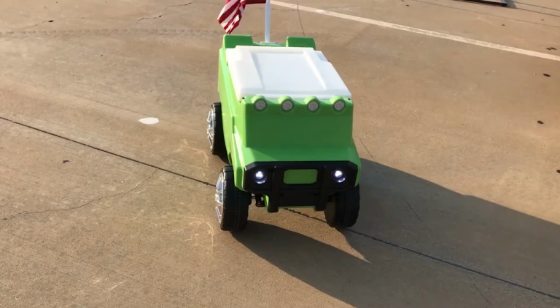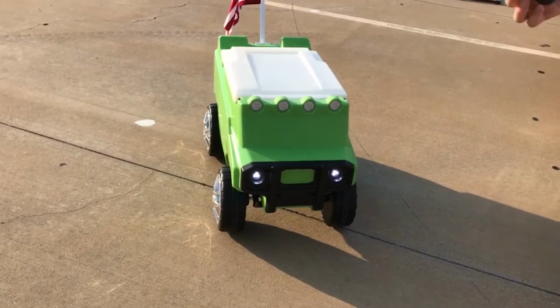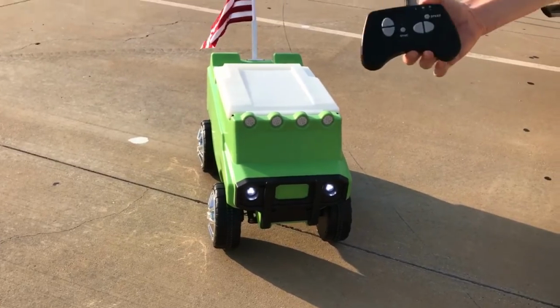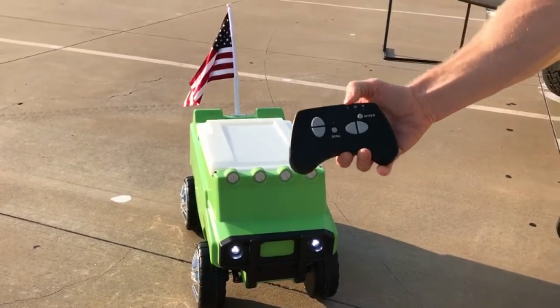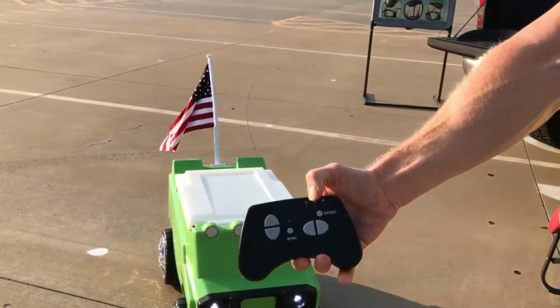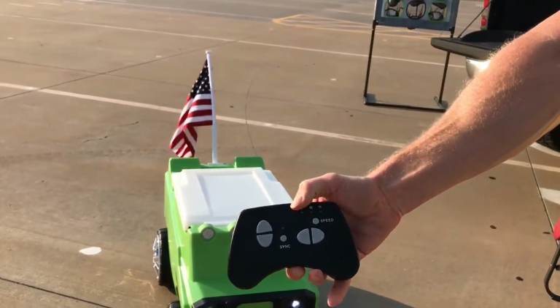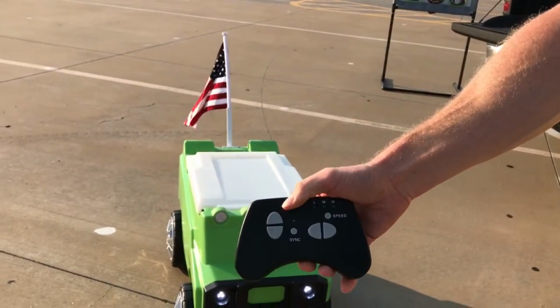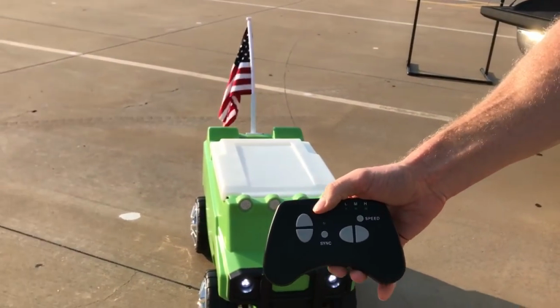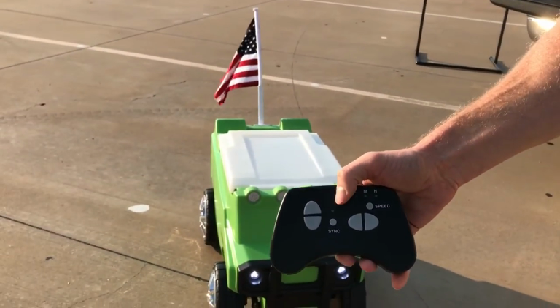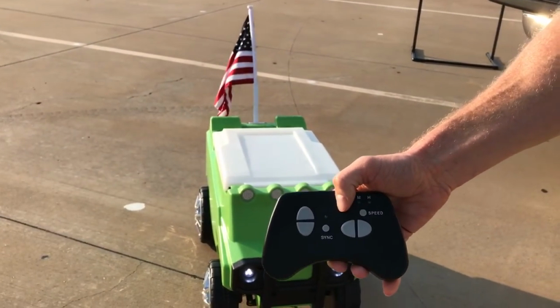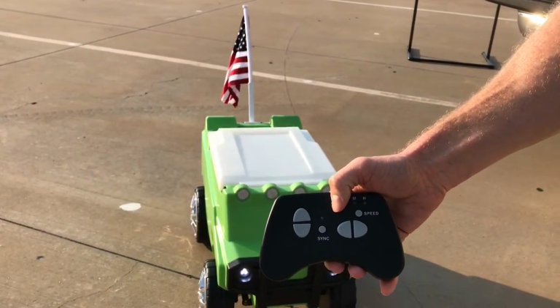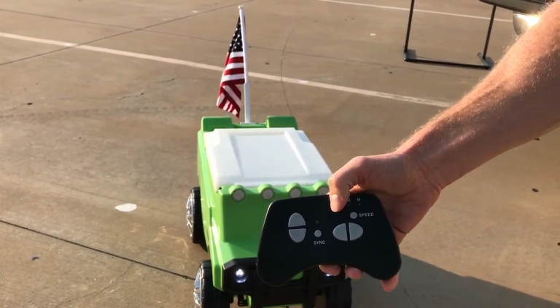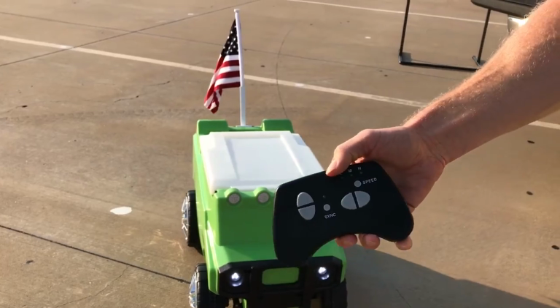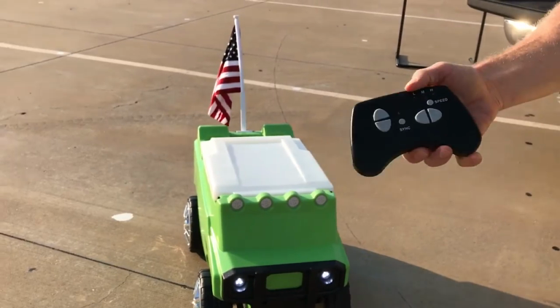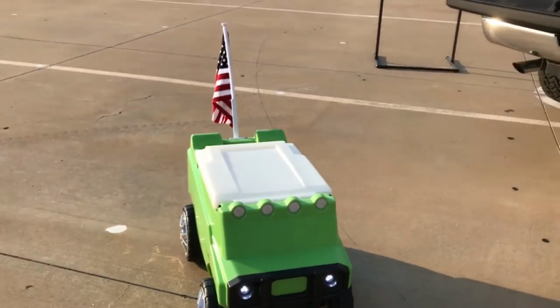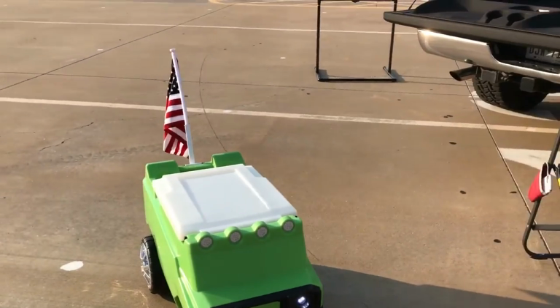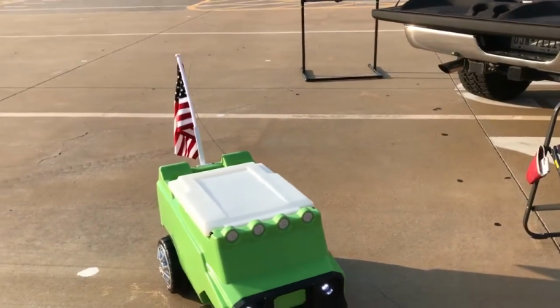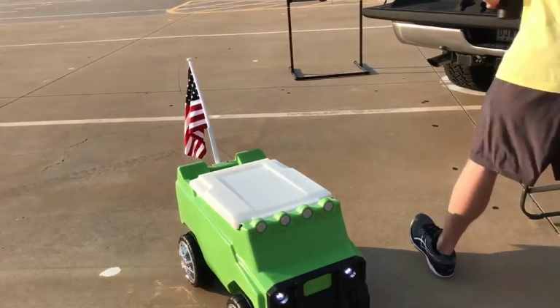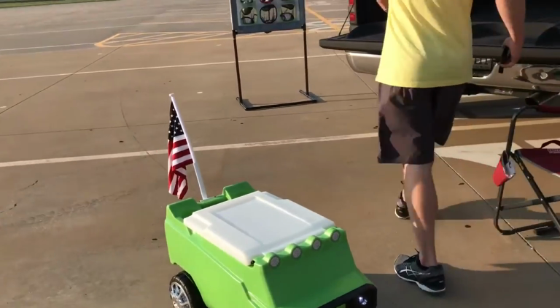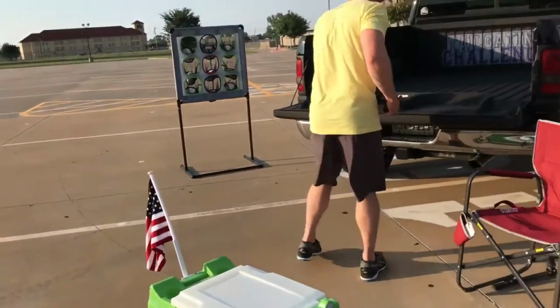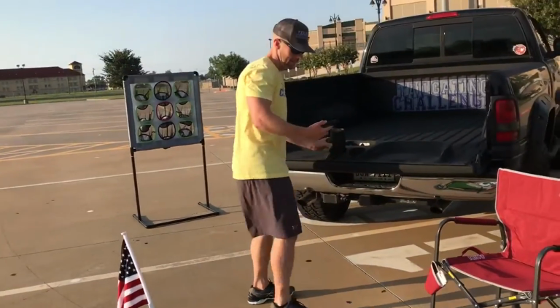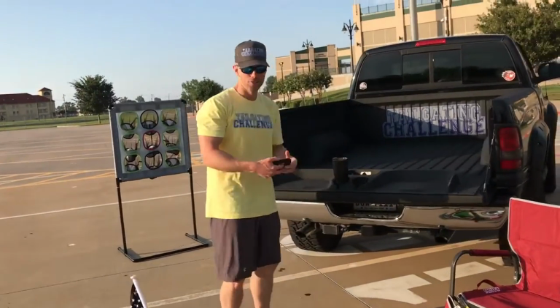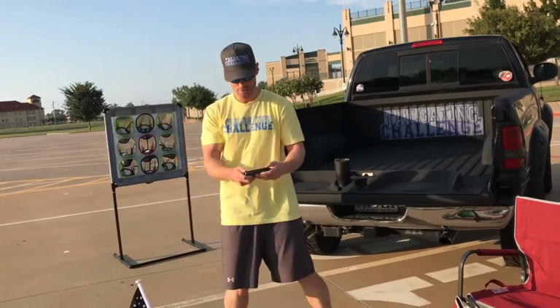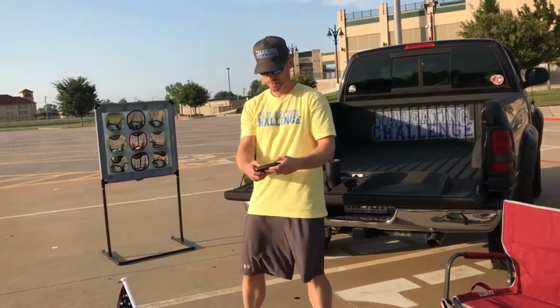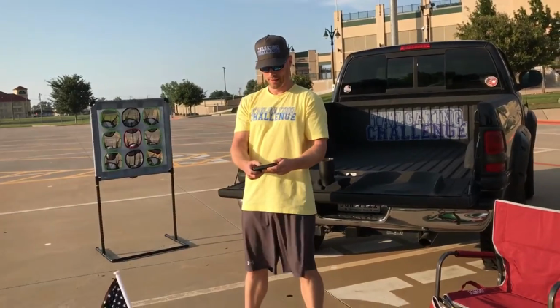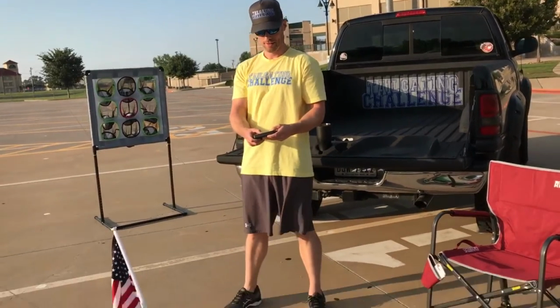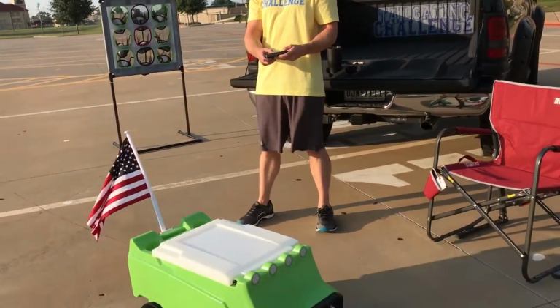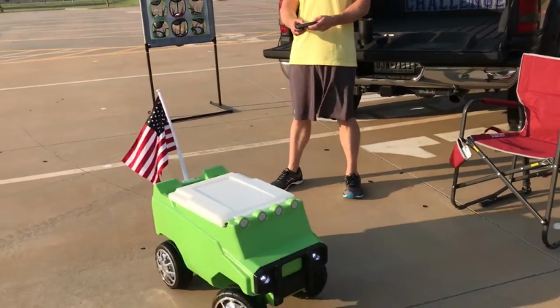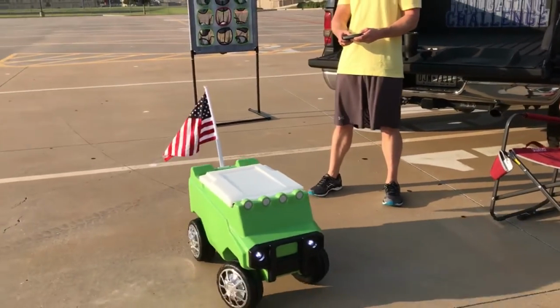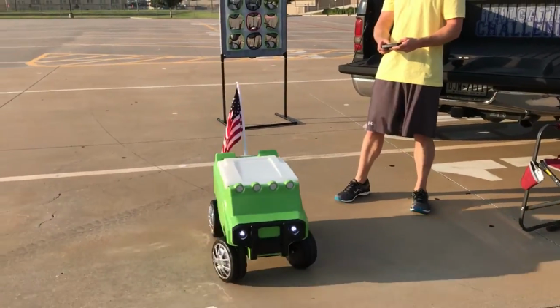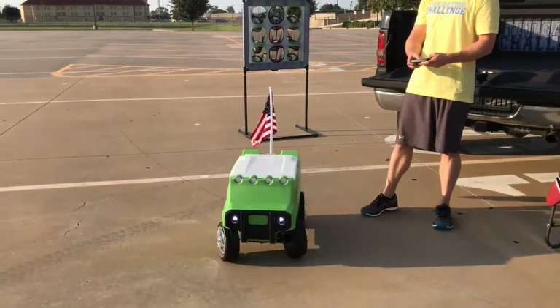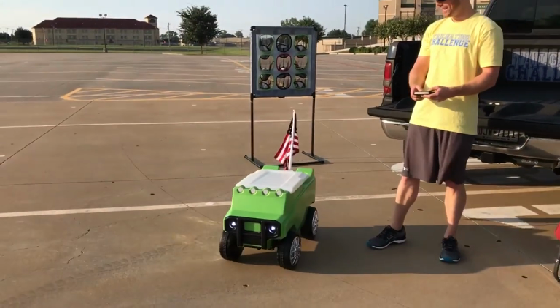The remote control has three speeds — it goes forwards and backwards. So if you need a cooler that's a lot of fun and can bring a drink to you, you need this cooler right here. How fun is this?